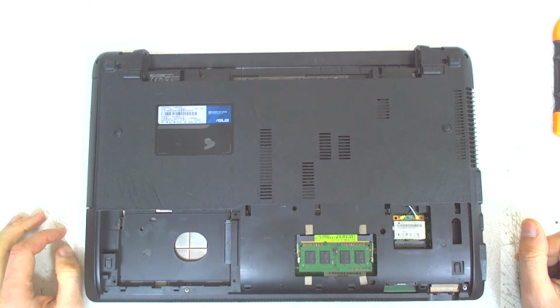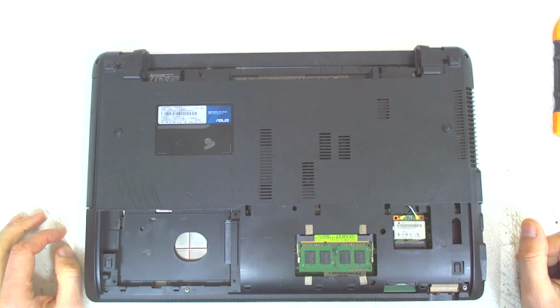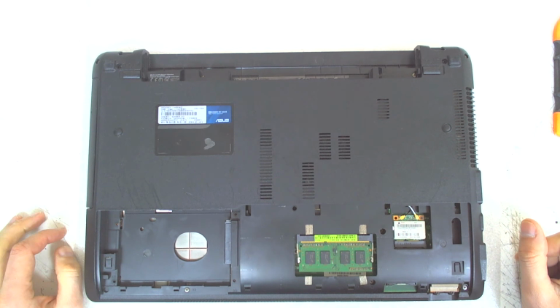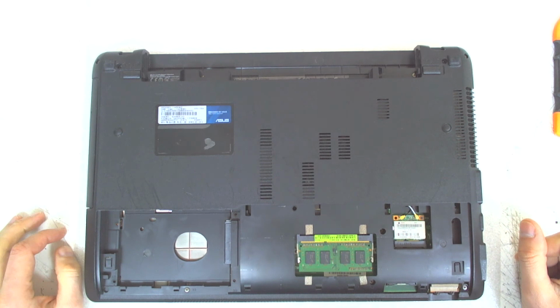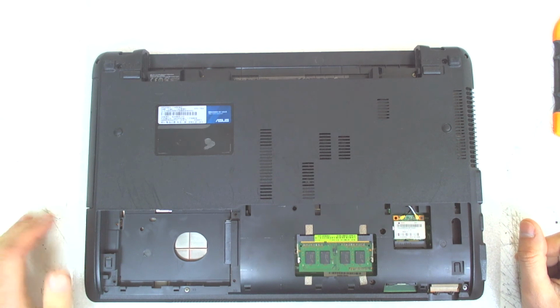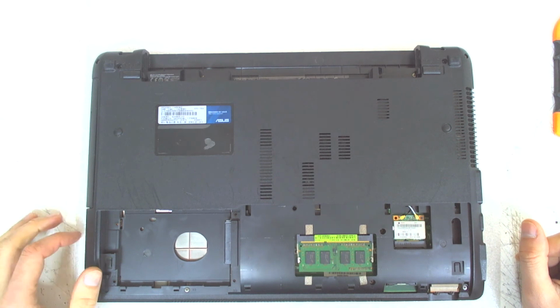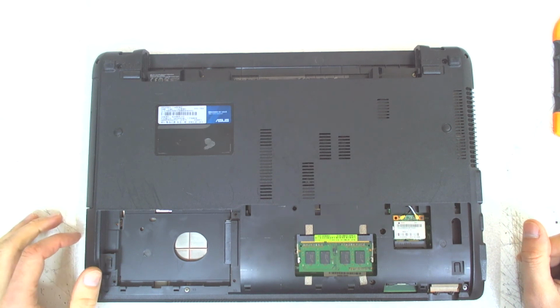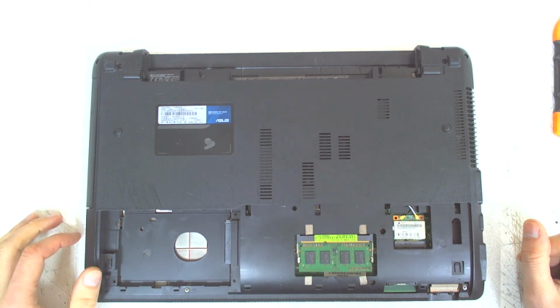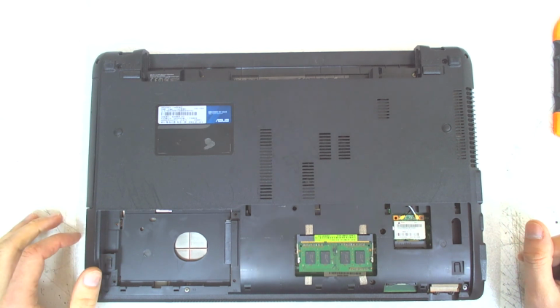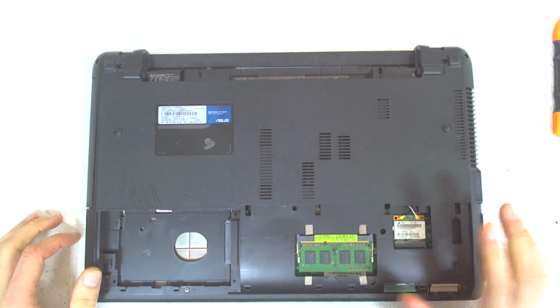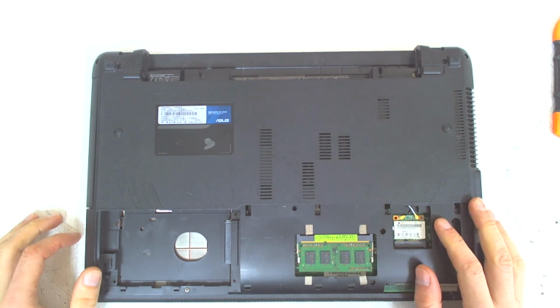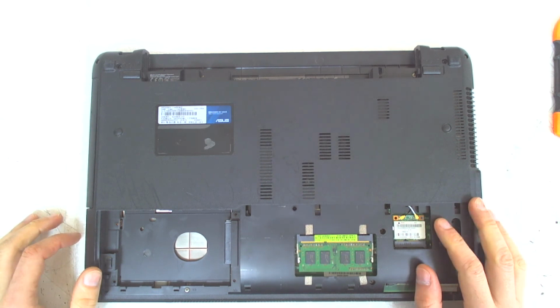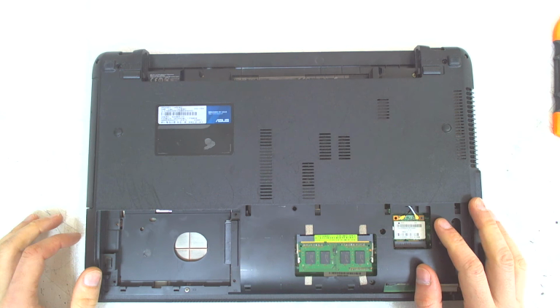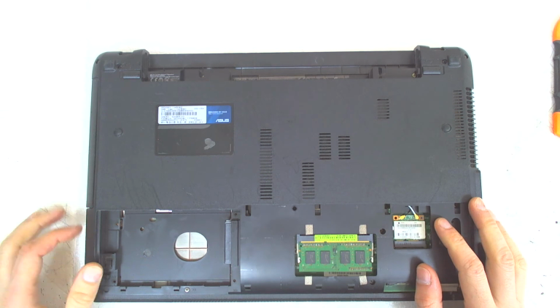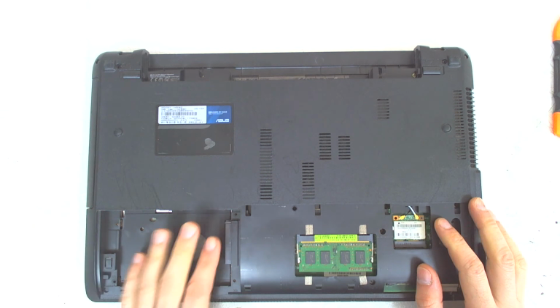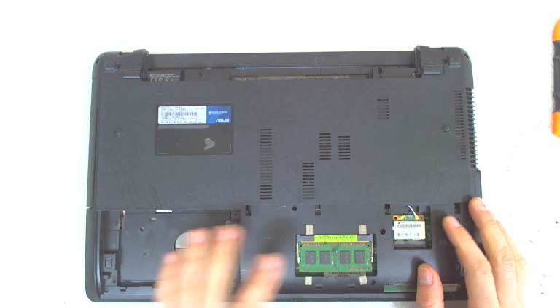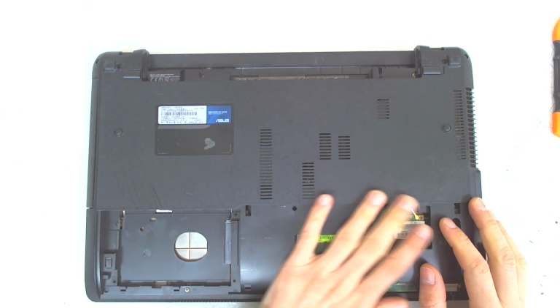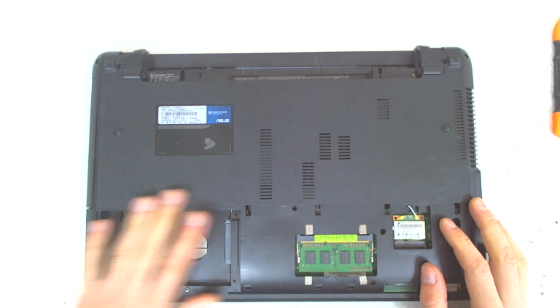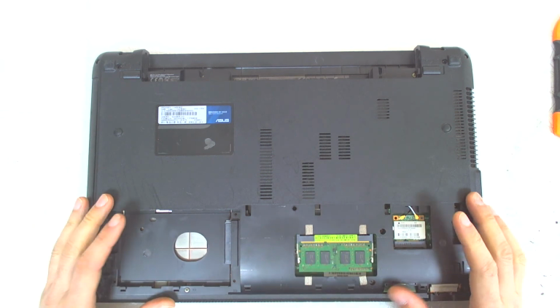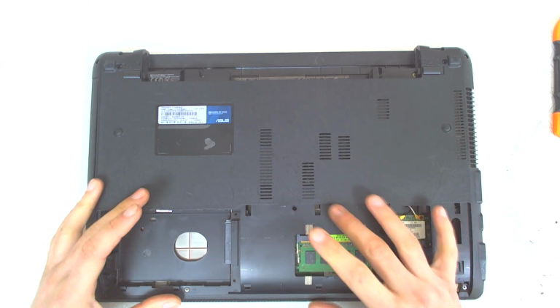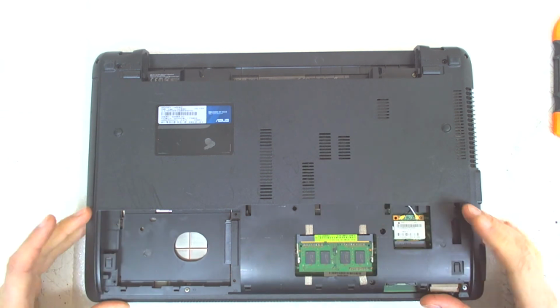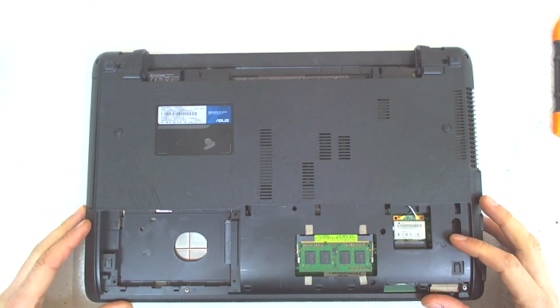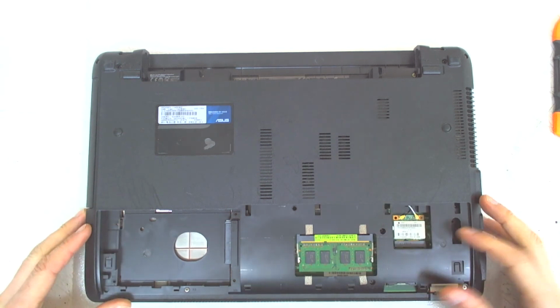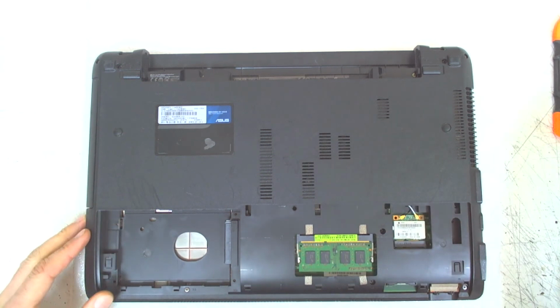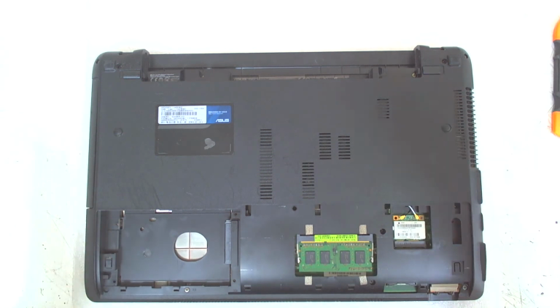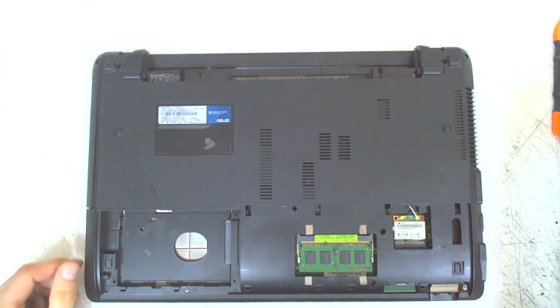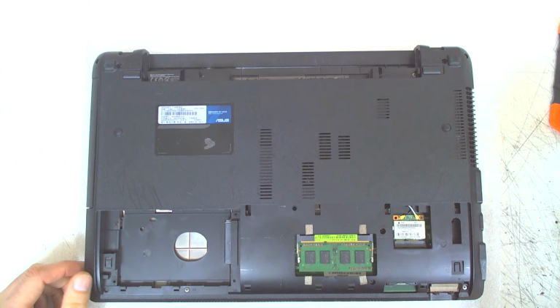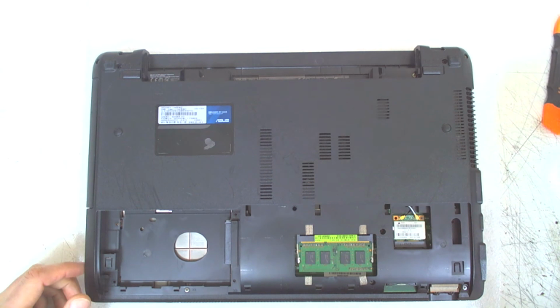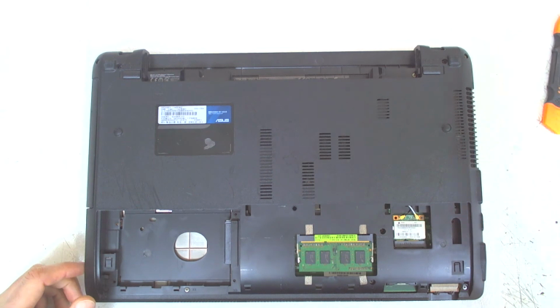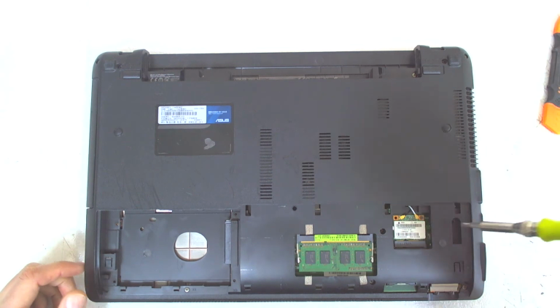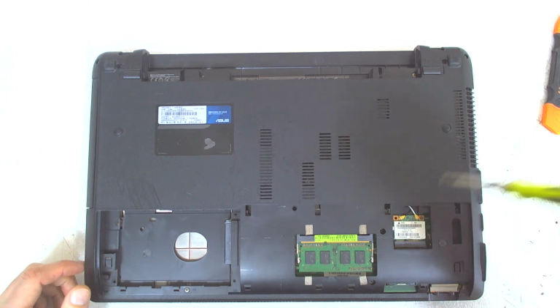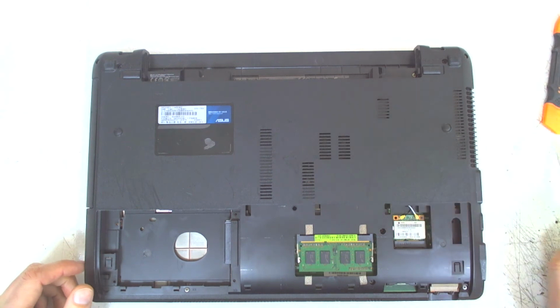Pretty much it's very easy. The only thing I've done so far is just remove the hard drive and the cover for the memory, so let's get going with the rest of the things.